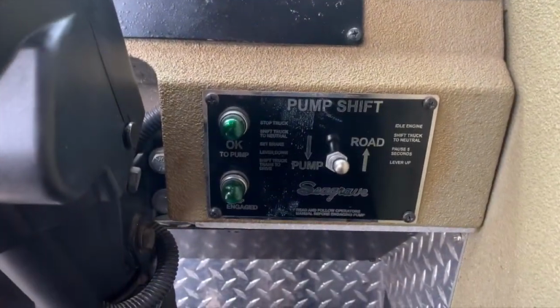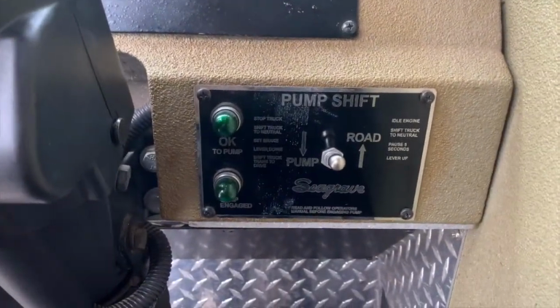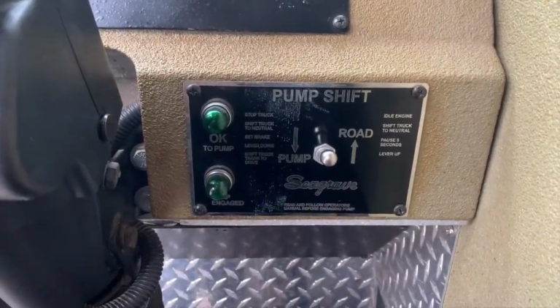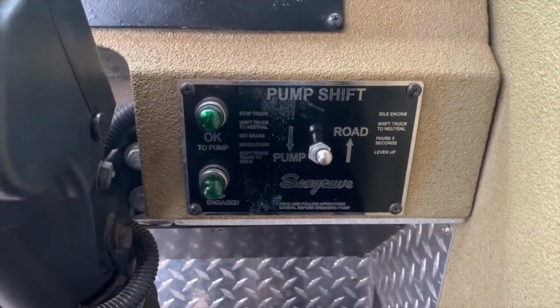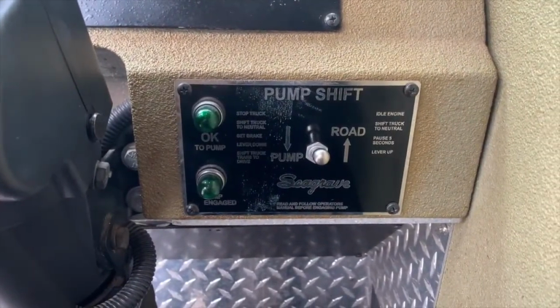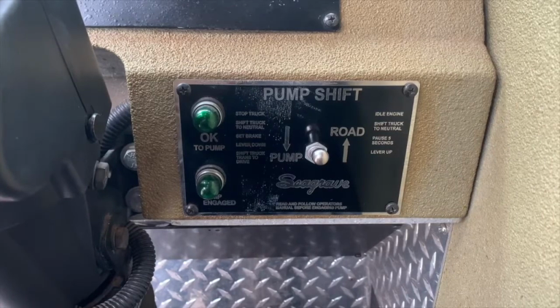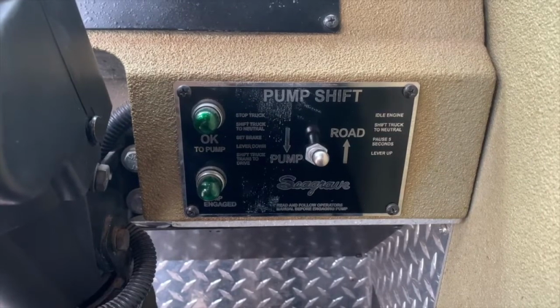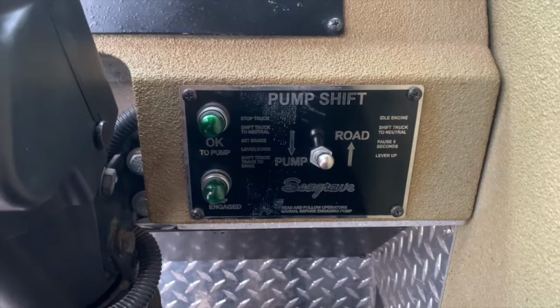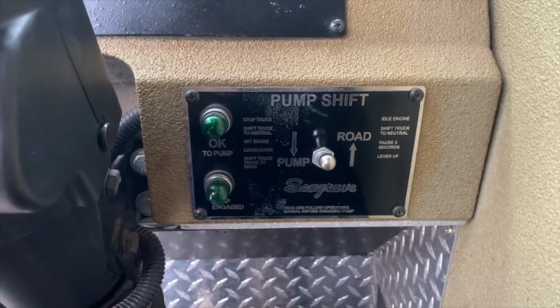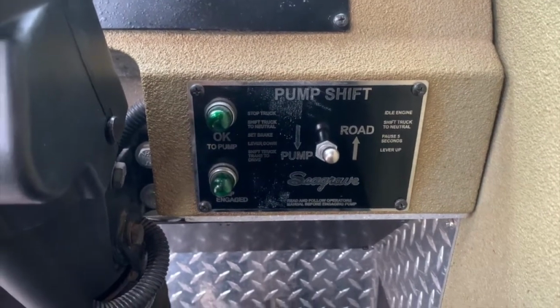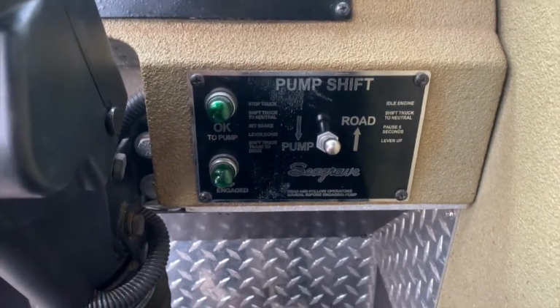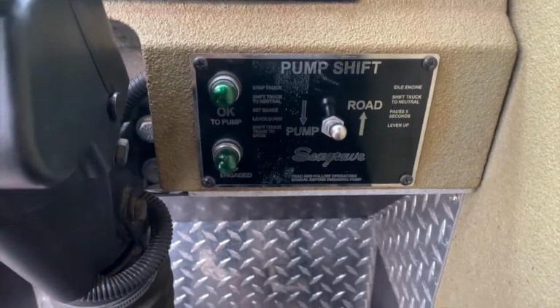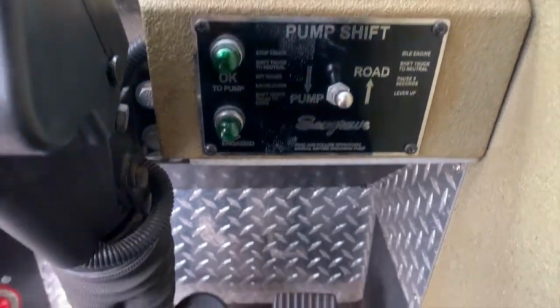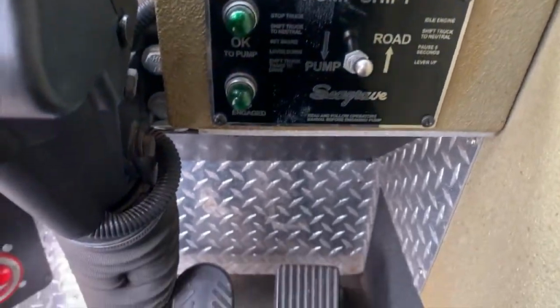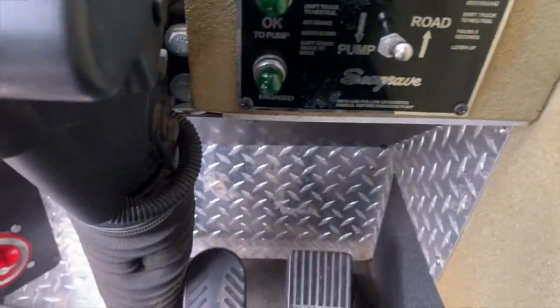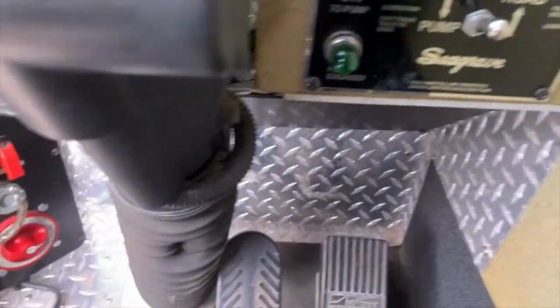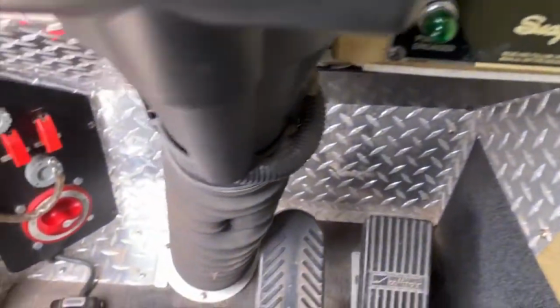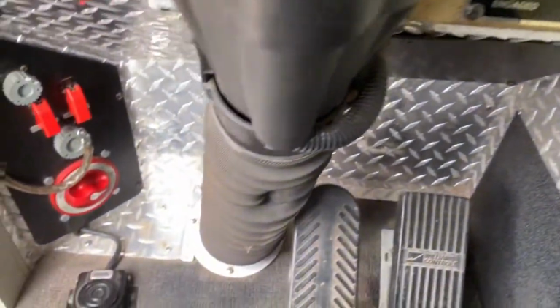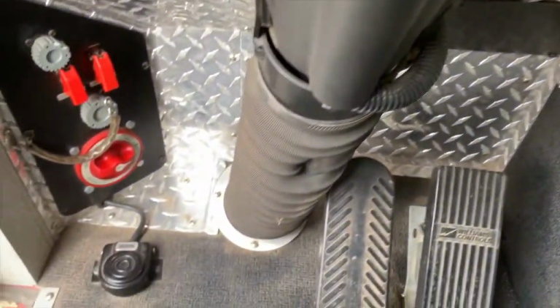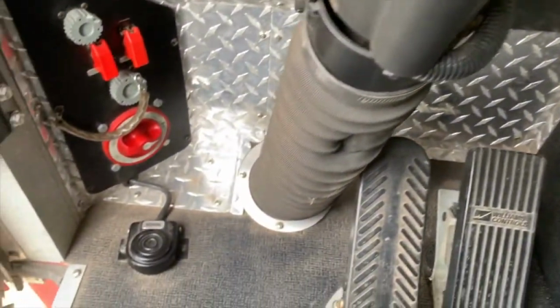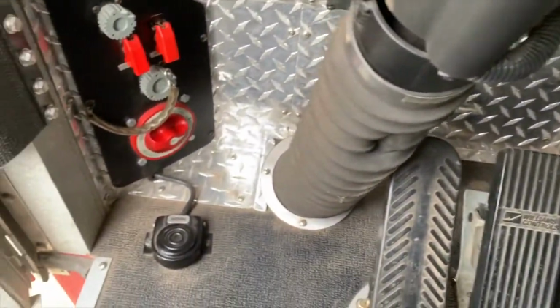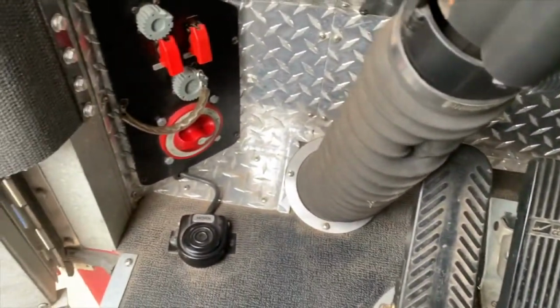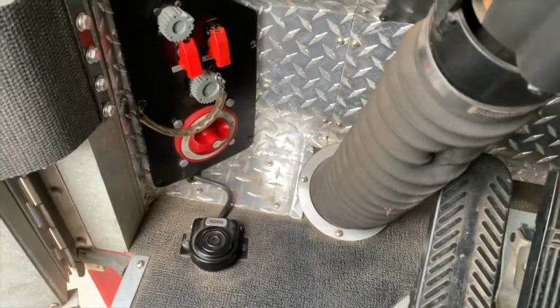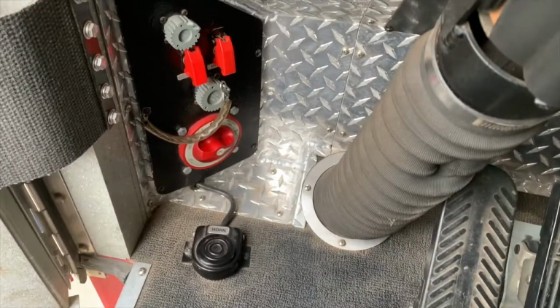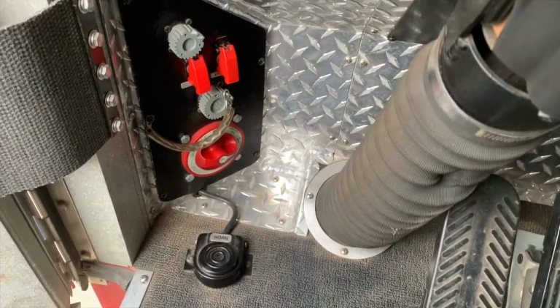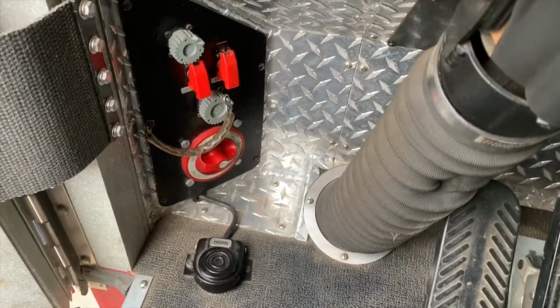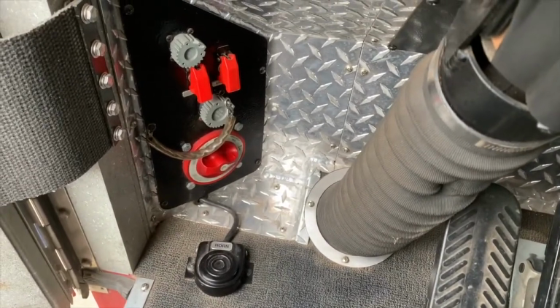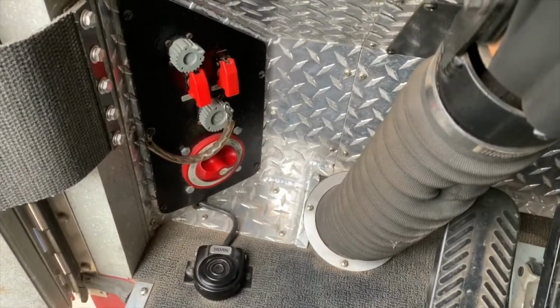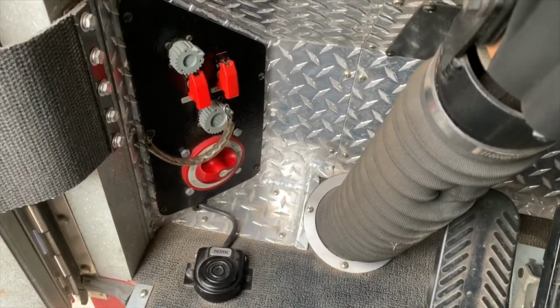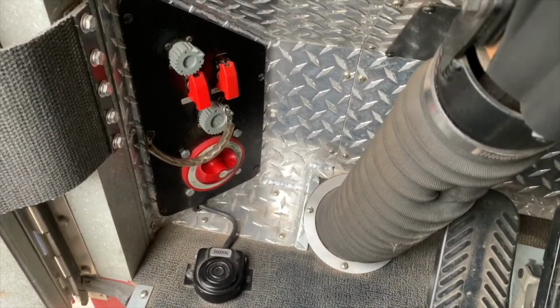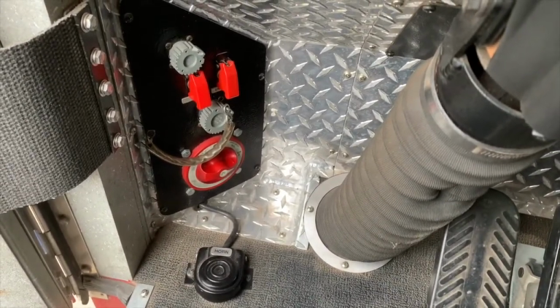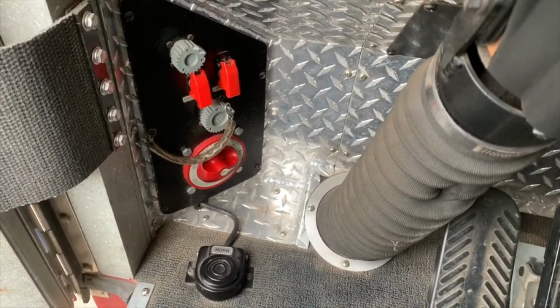Here is your road-to-pump switch, as well as your air horn foot pedal for the driver, and your master power switch.